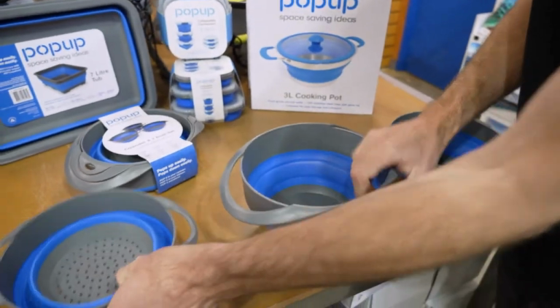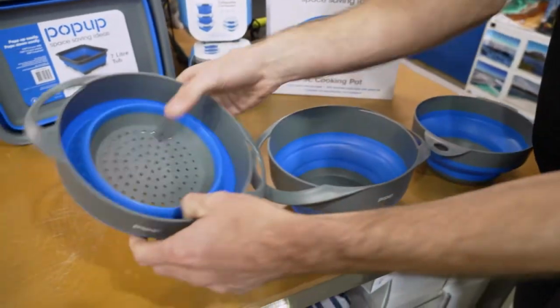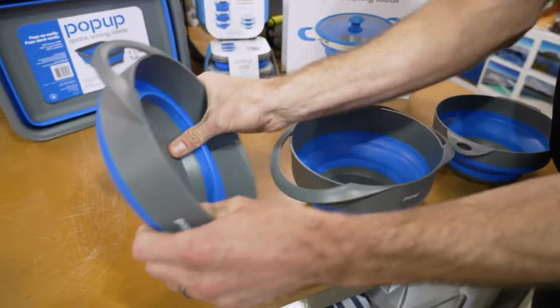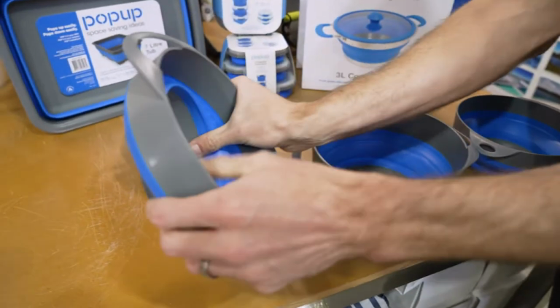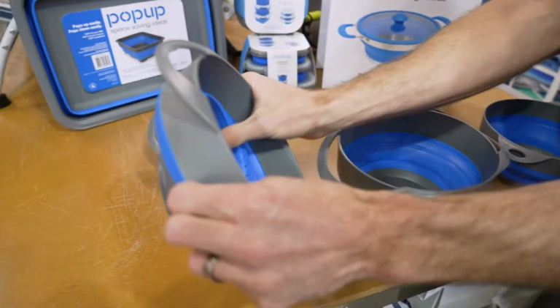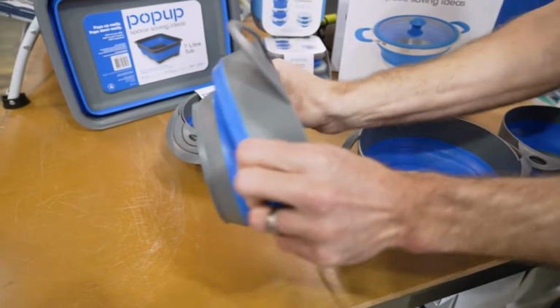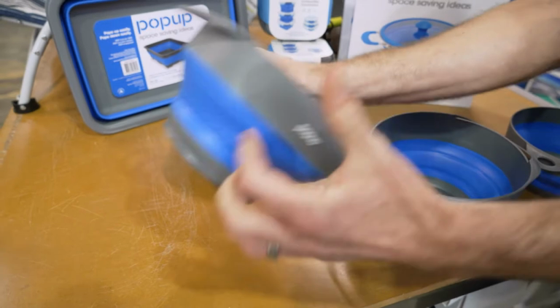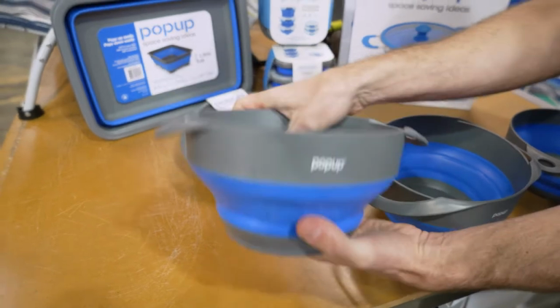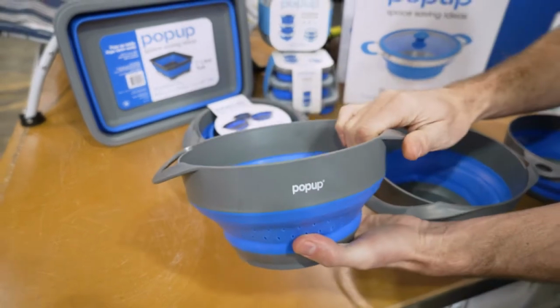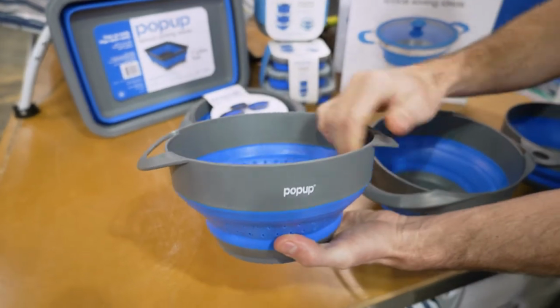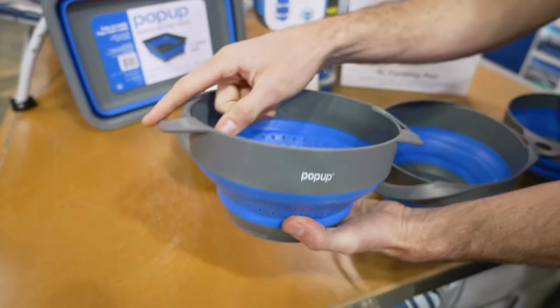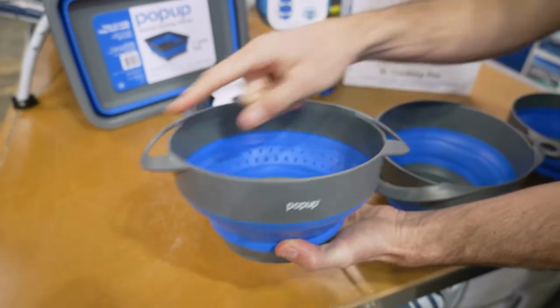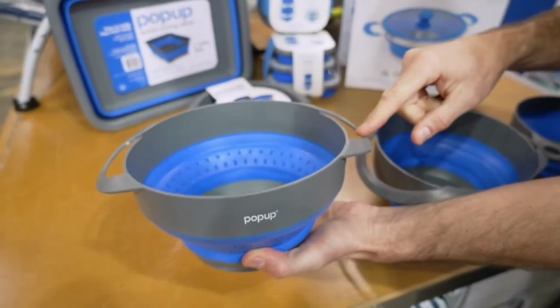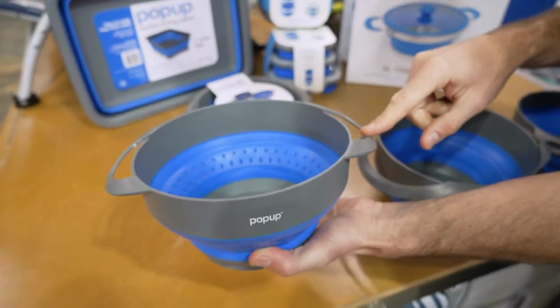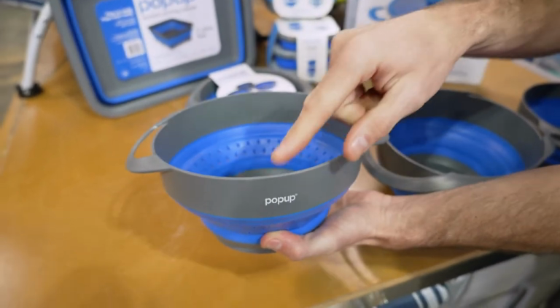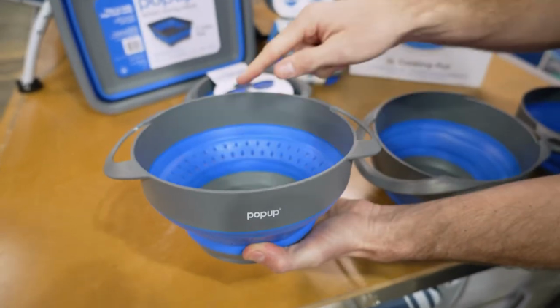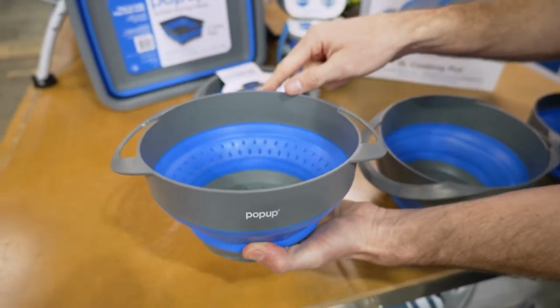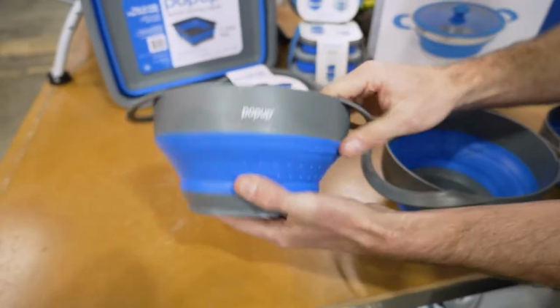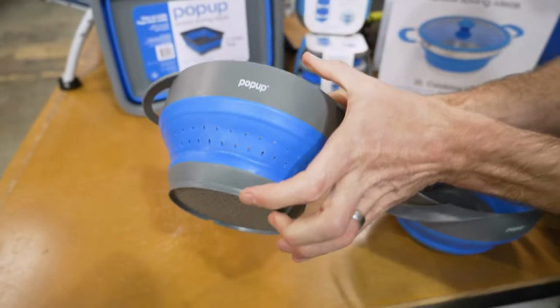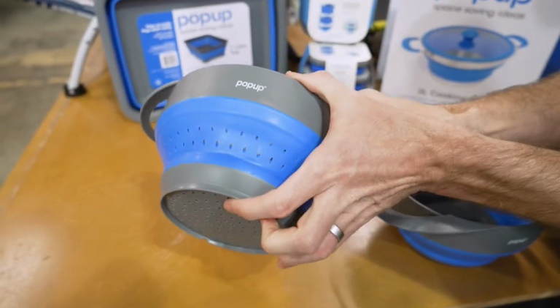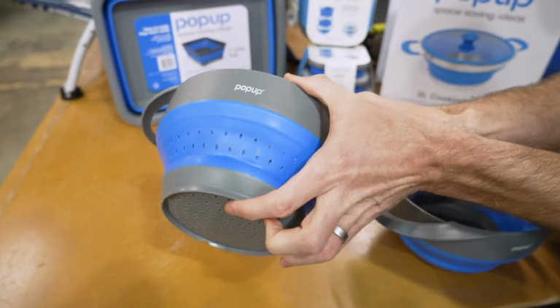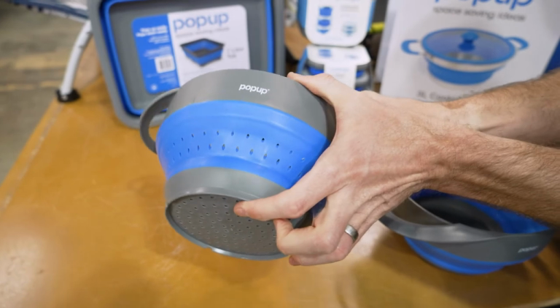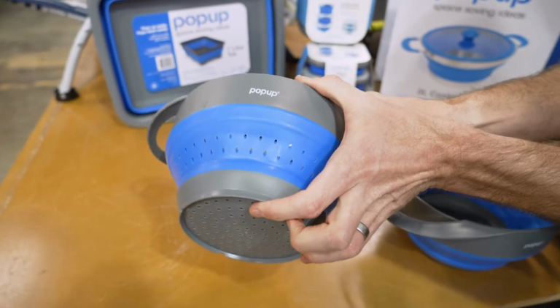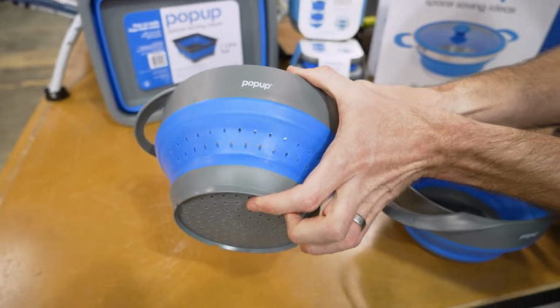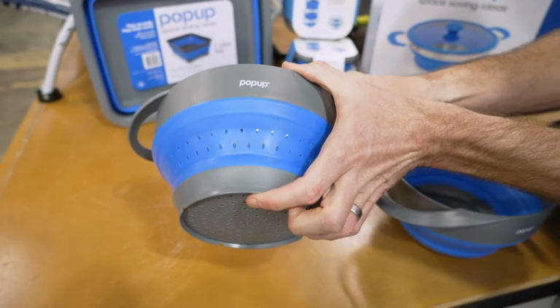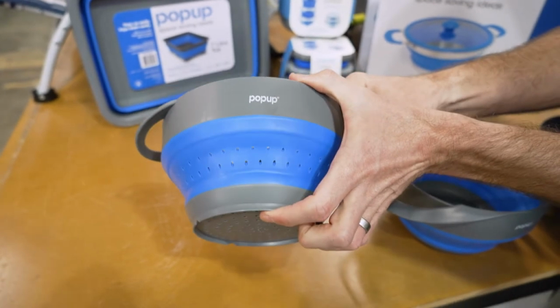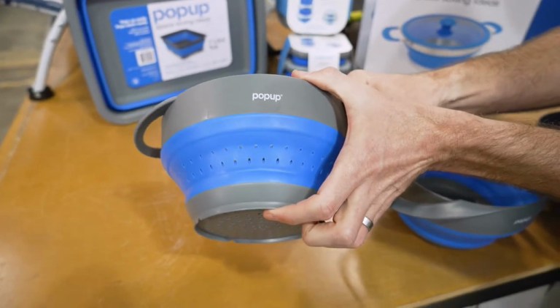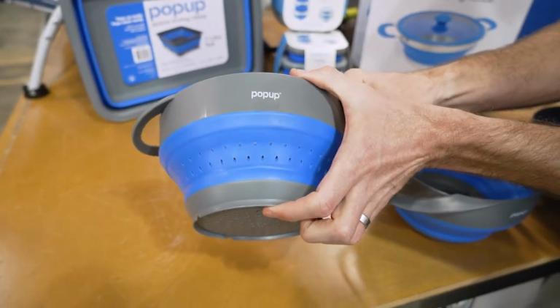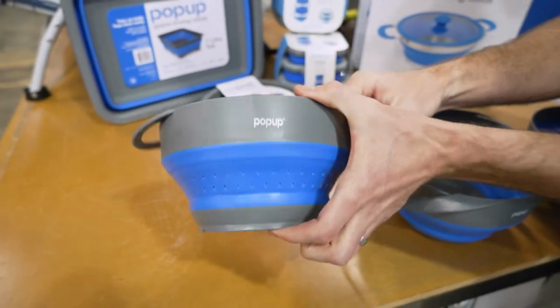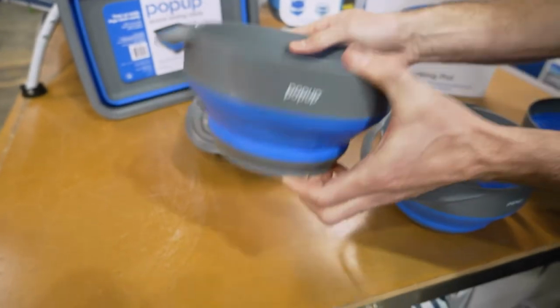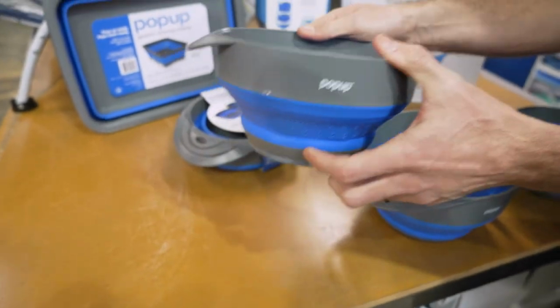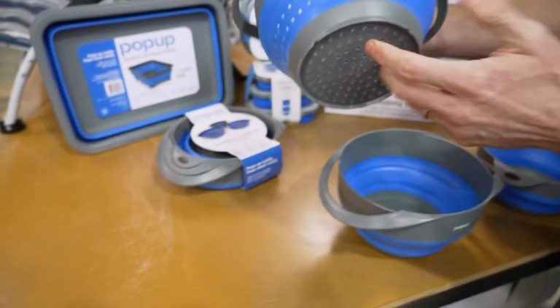The colander has 2.2 litres of capacity, measures about 26.5 by 20 by about 11 centimetres in height, and weighs about 170 grams.